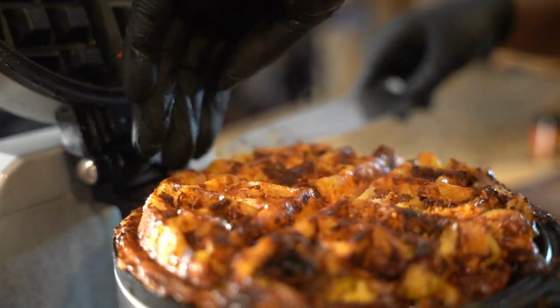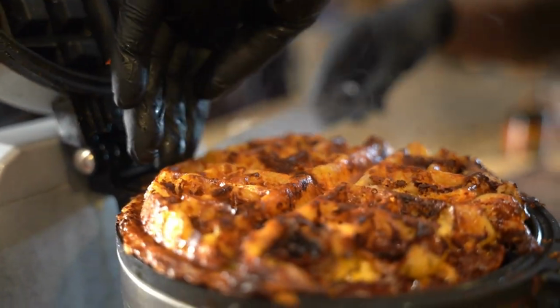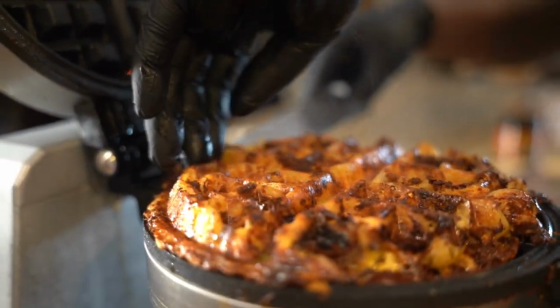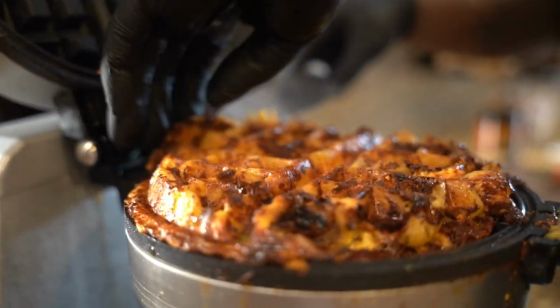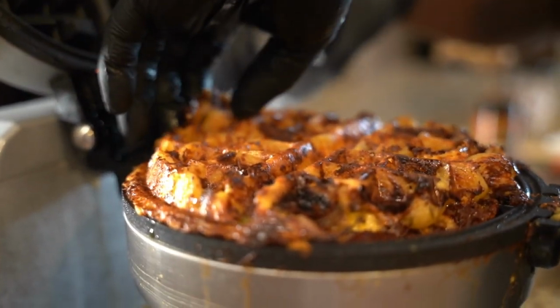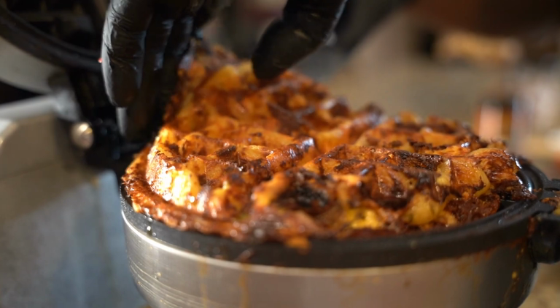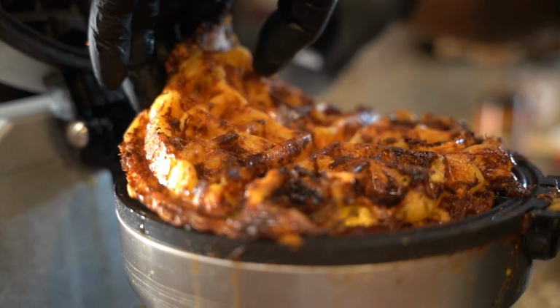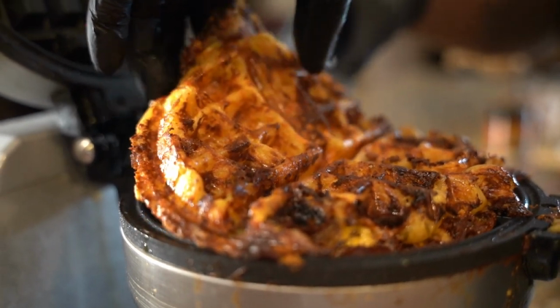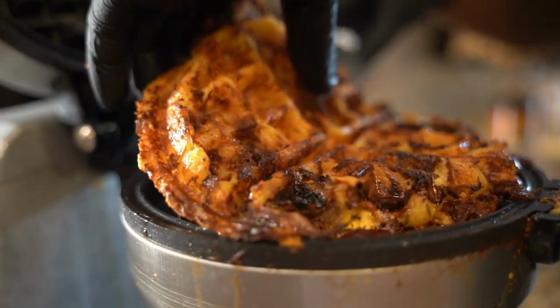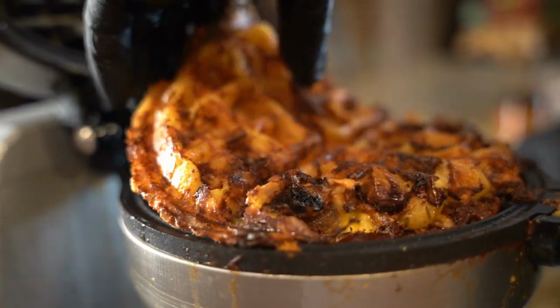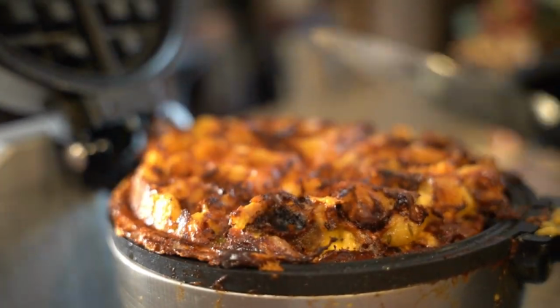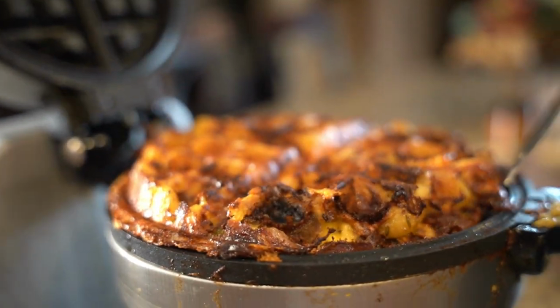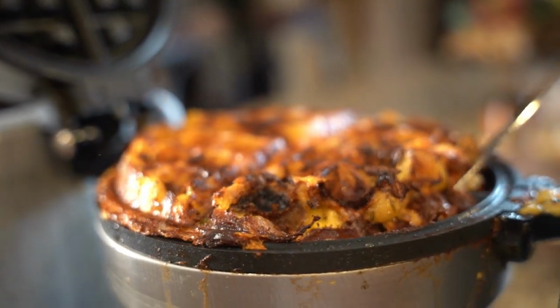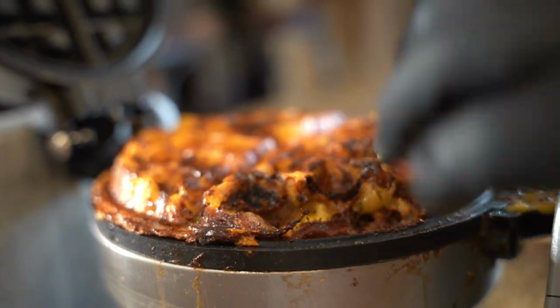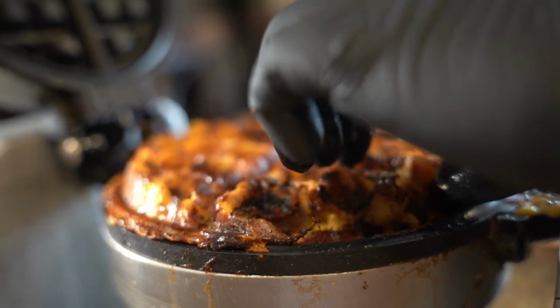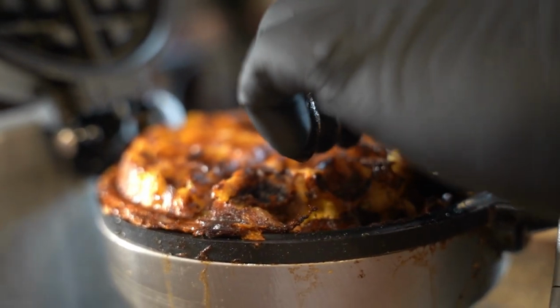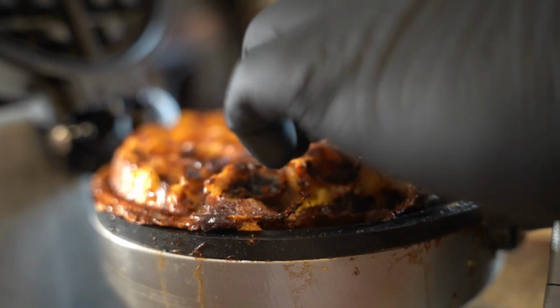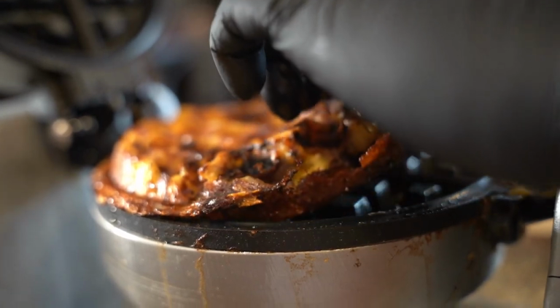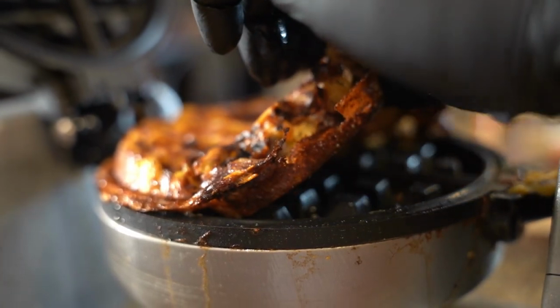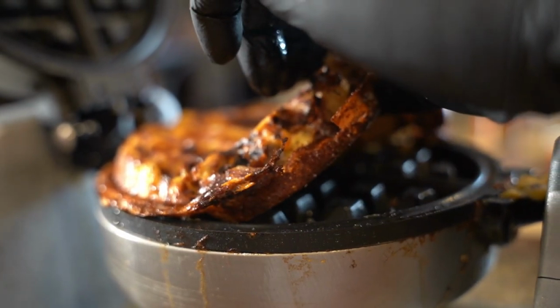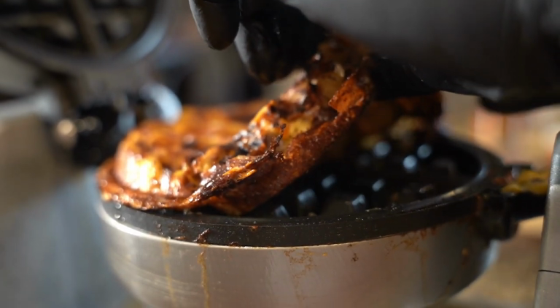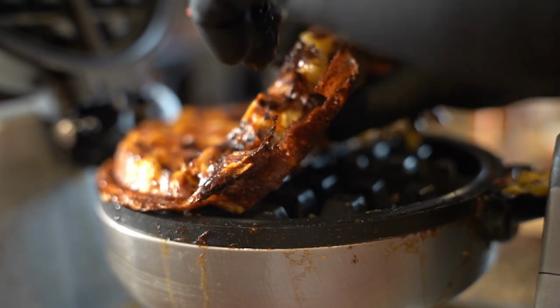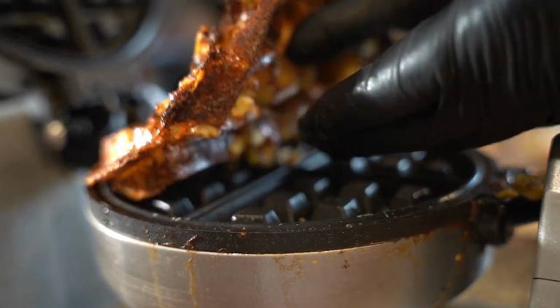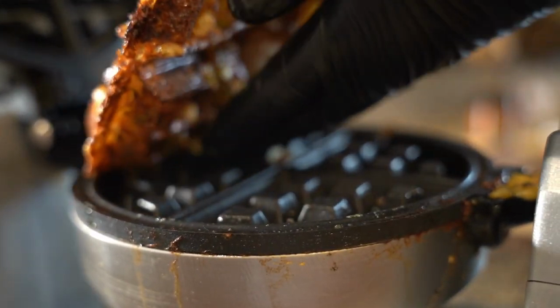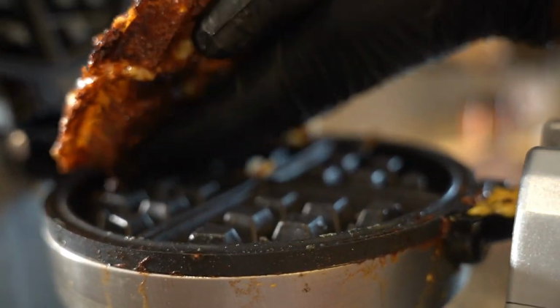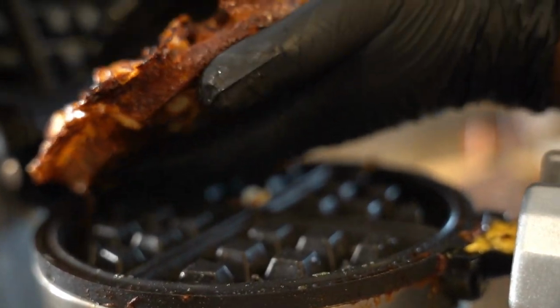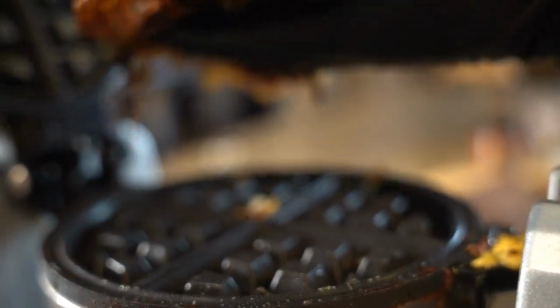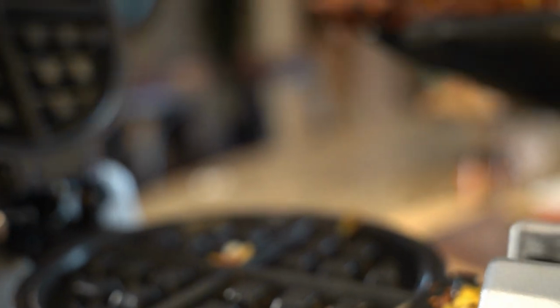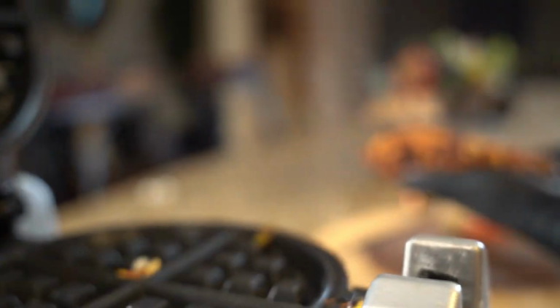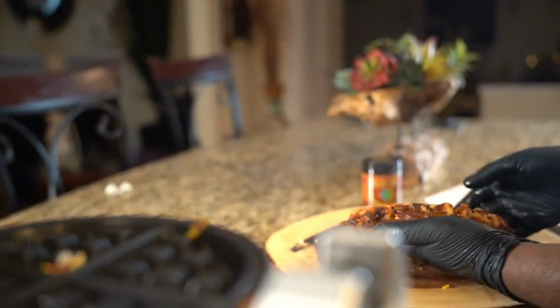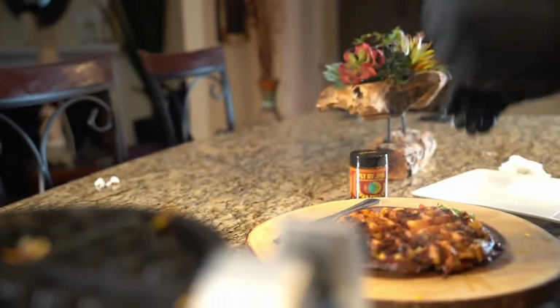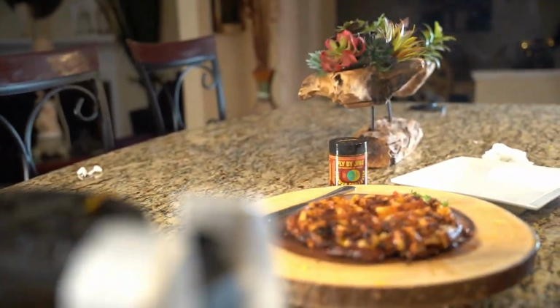So now we gotta get it out there, just like that, slowly. You gotta make sure it's hot, you gotta make sure it's all ready. Oh, it's hot.